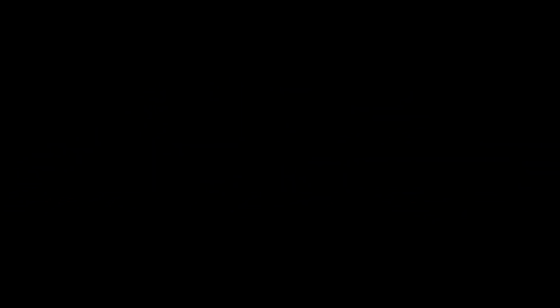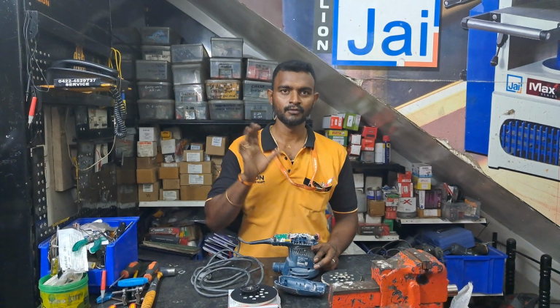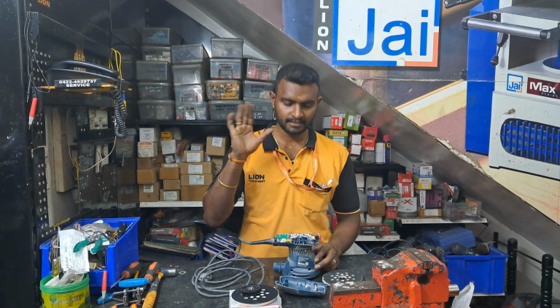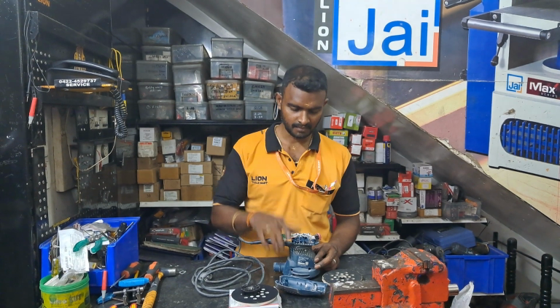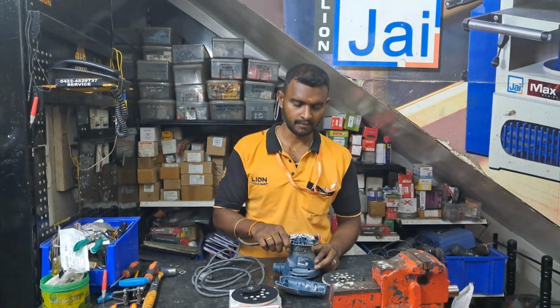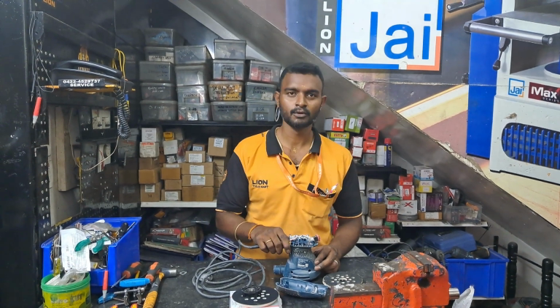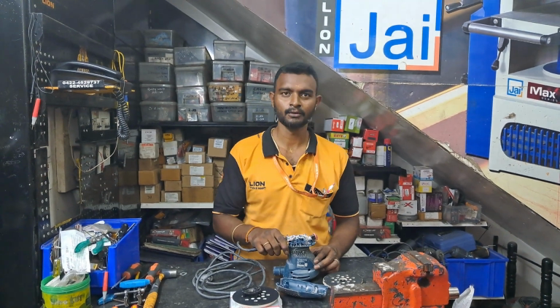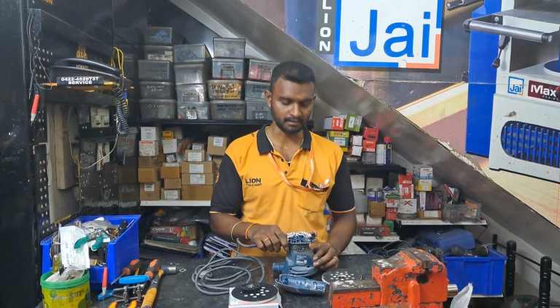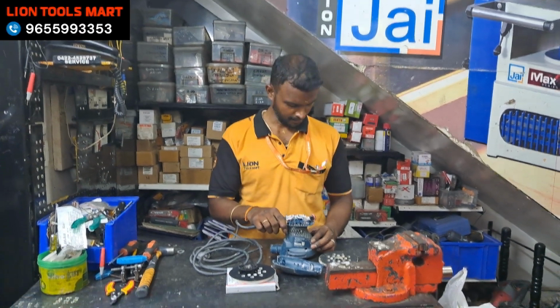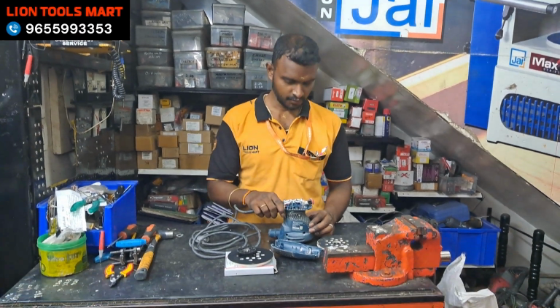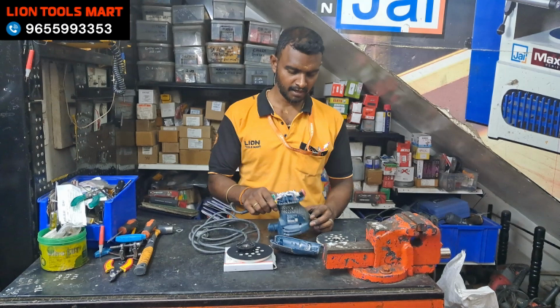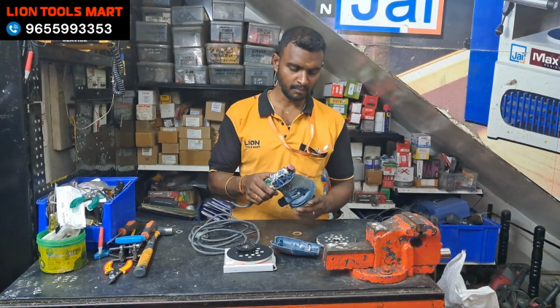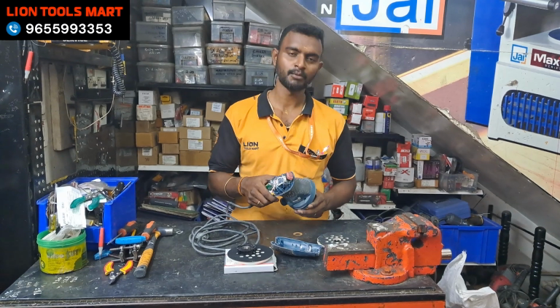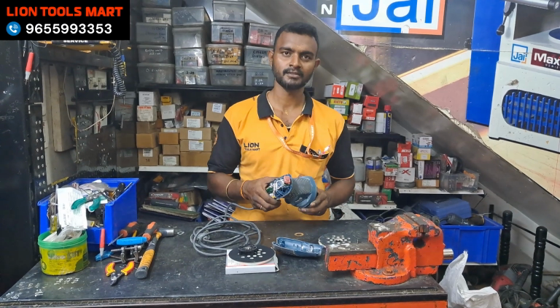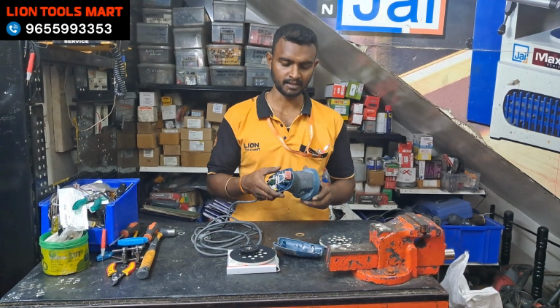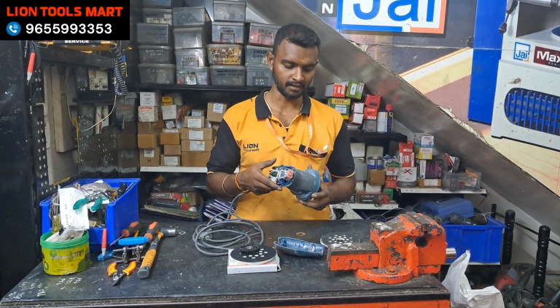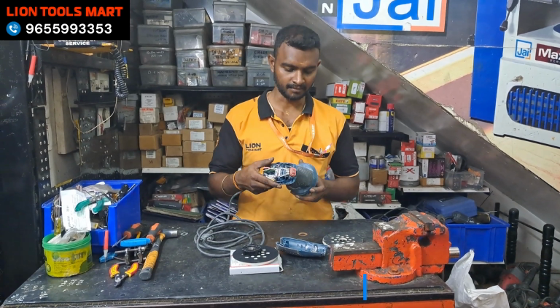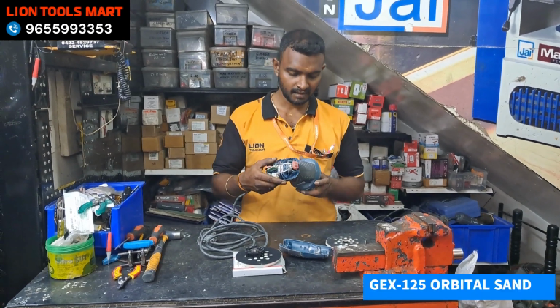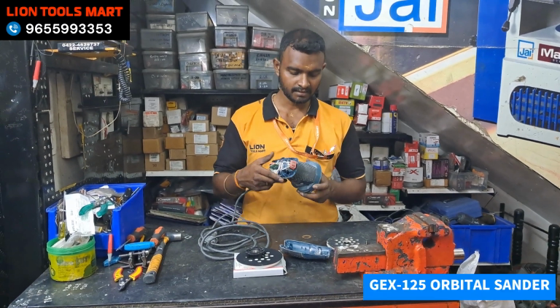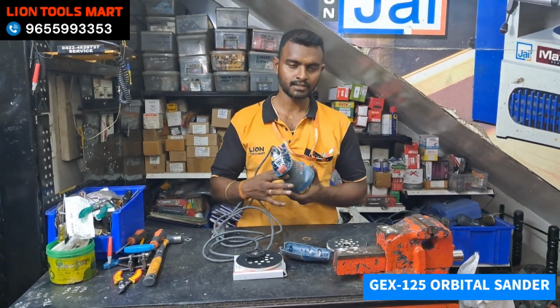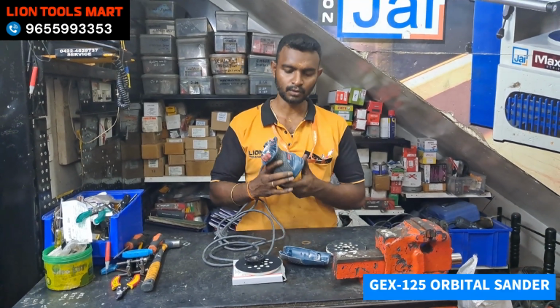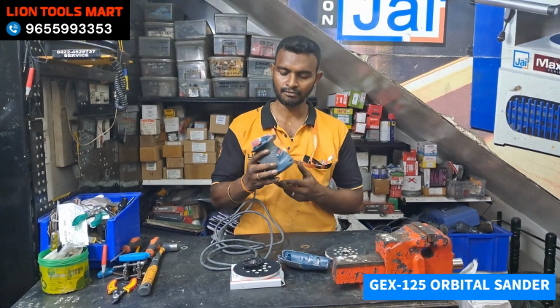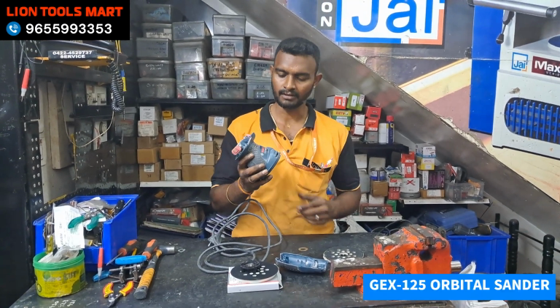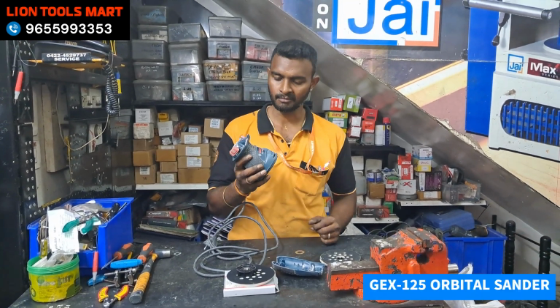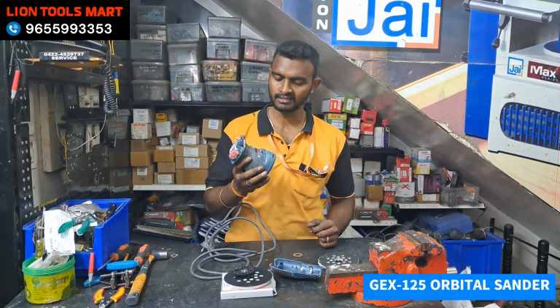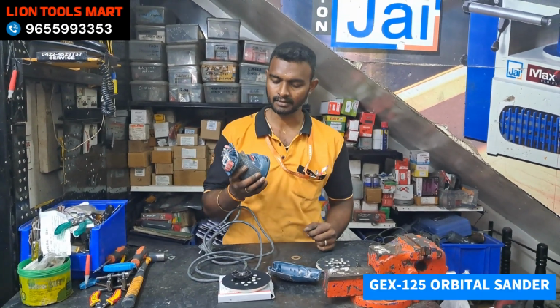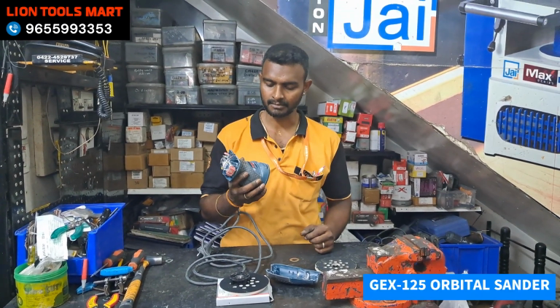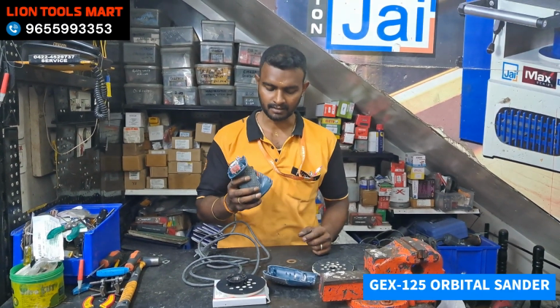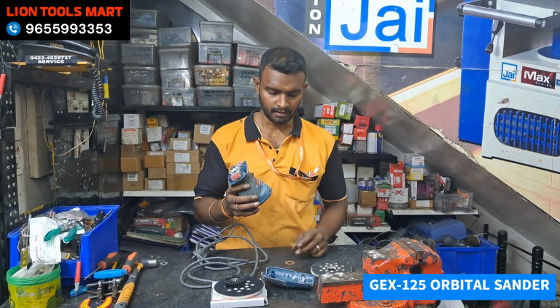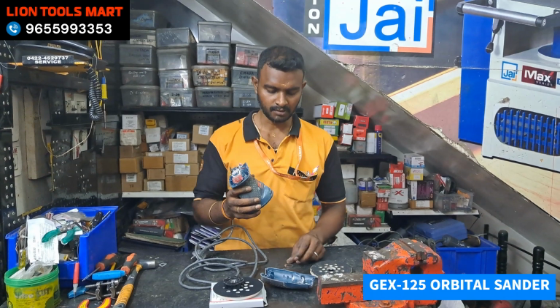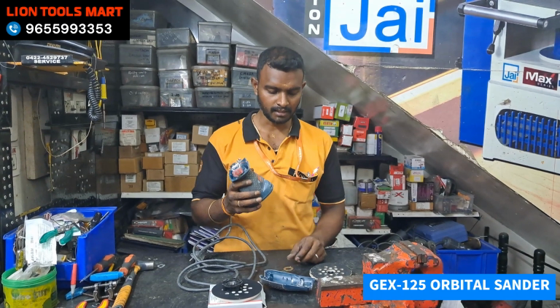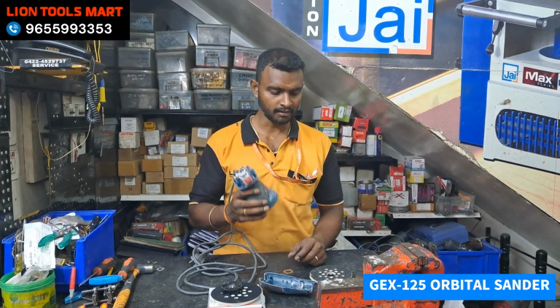Hello friends, welcome to LineTools Mart. So what are we going to do now? Jex 125 Orbital Sanding machine. So what is the fault?